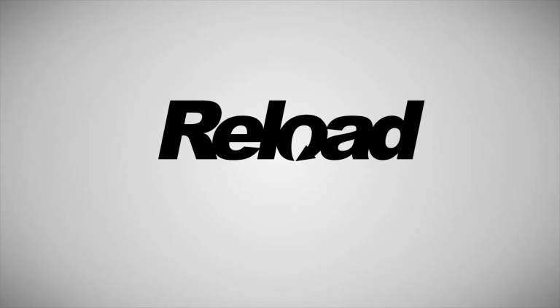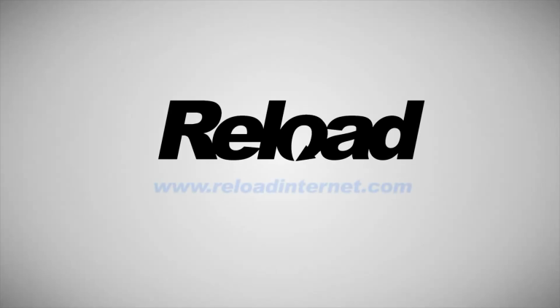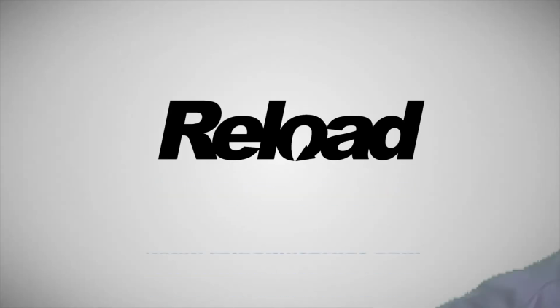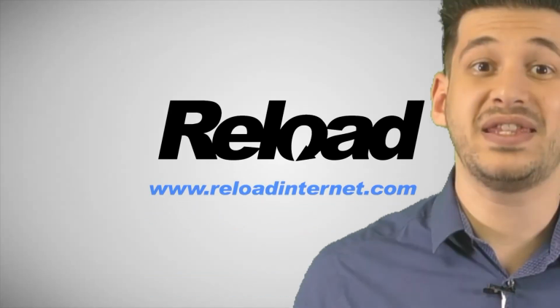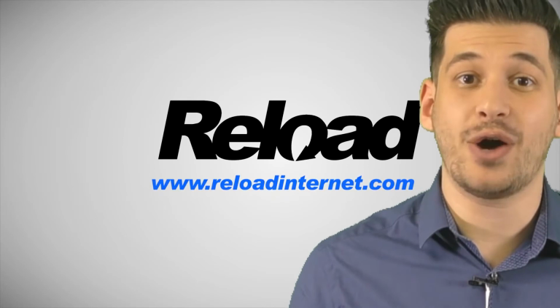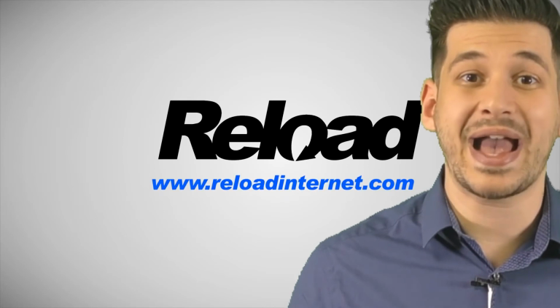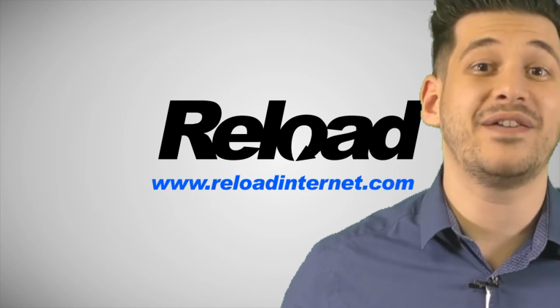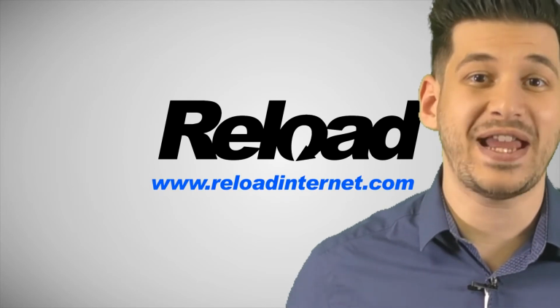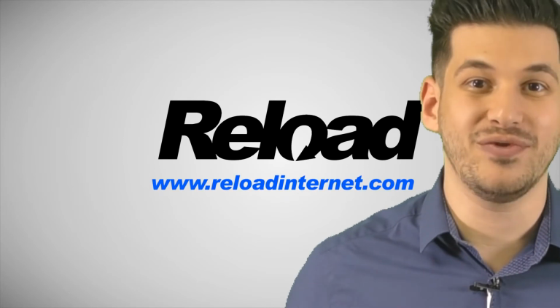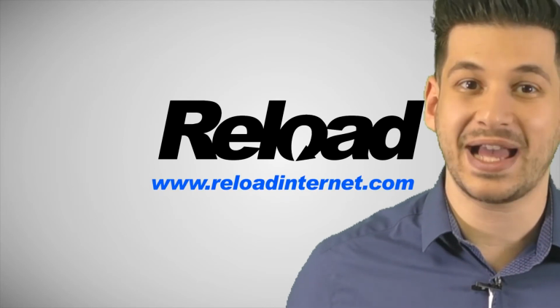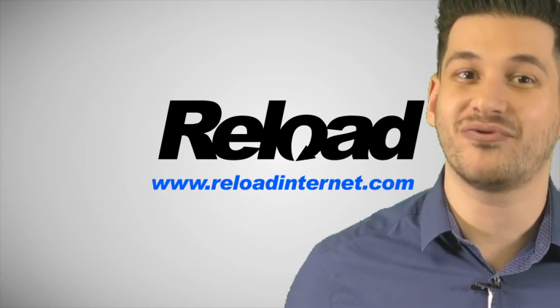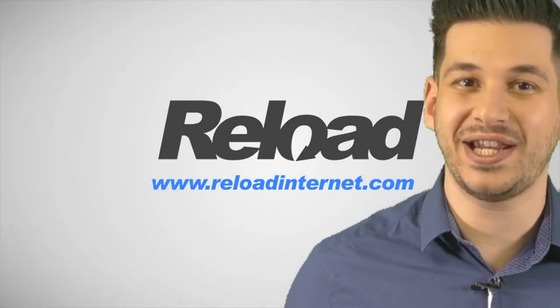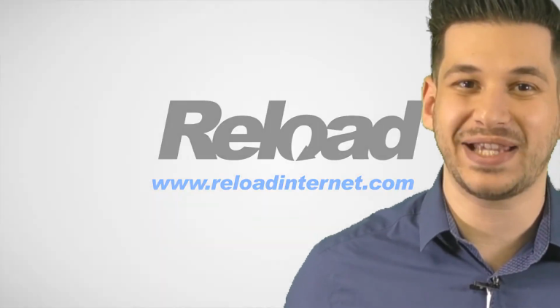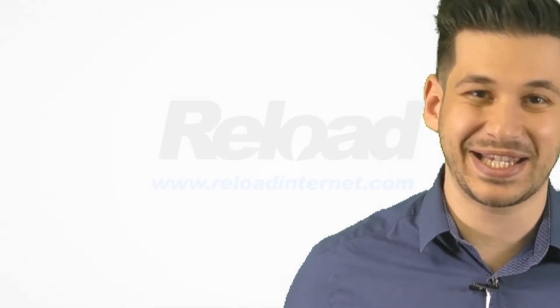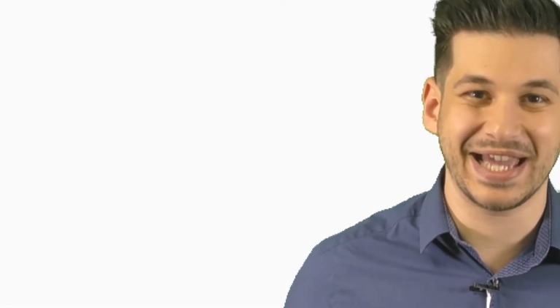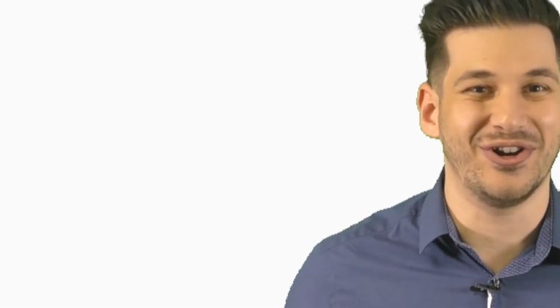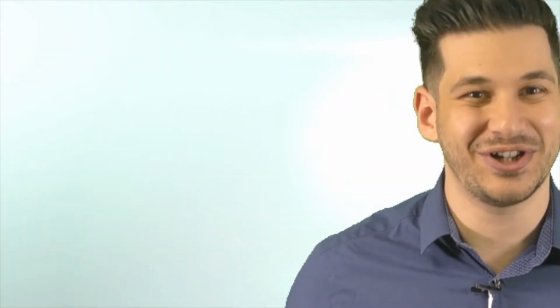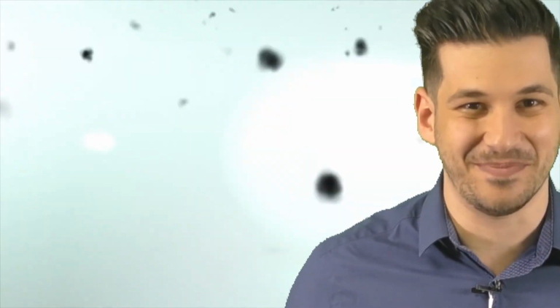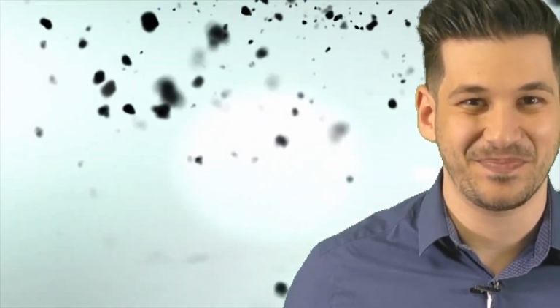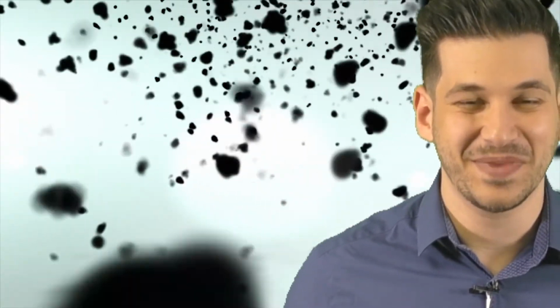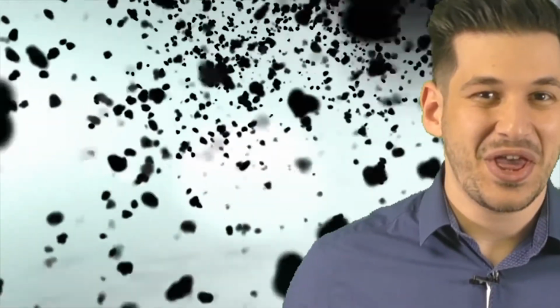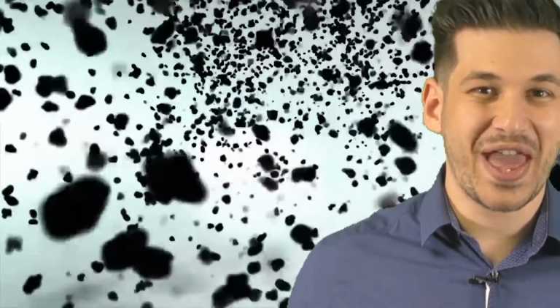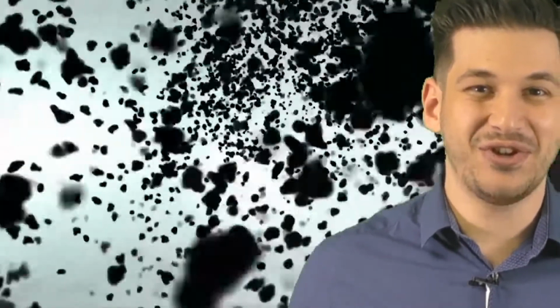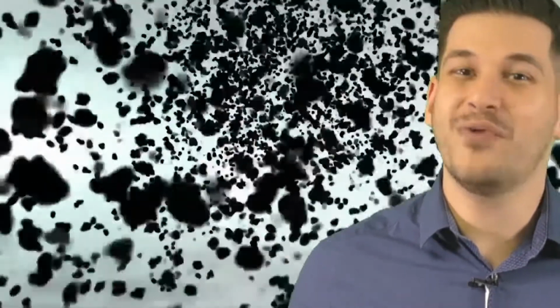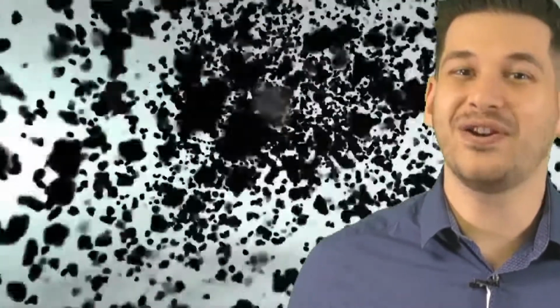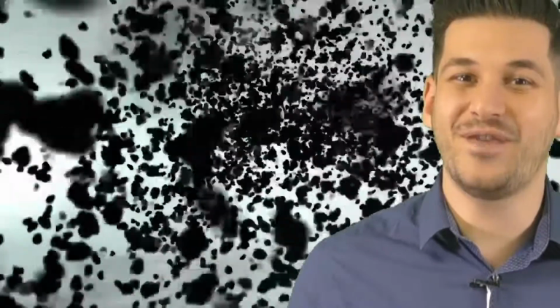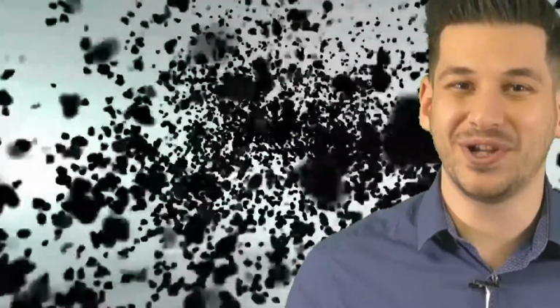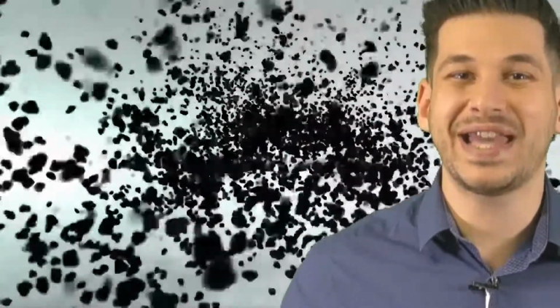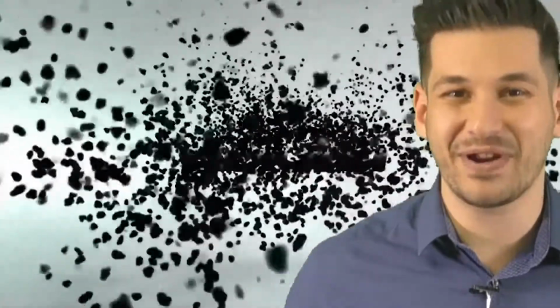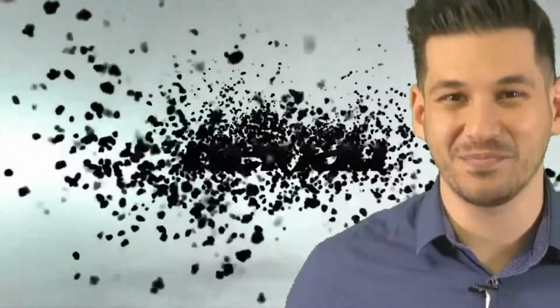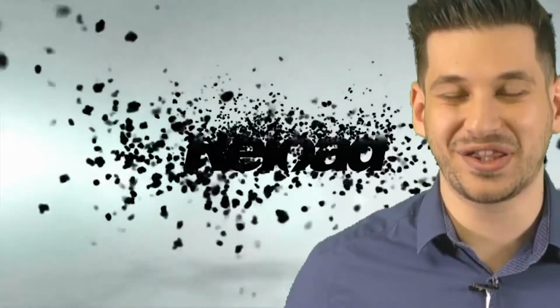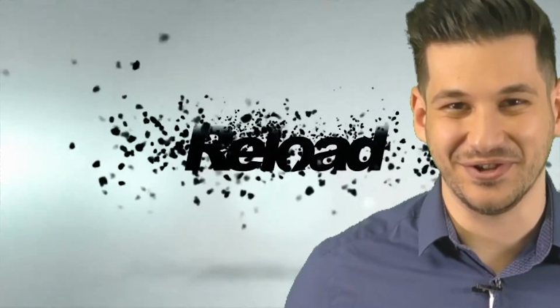Email us now at venue@ReloadInternet.com. Thank you, and we look forward to hearing from you soon.